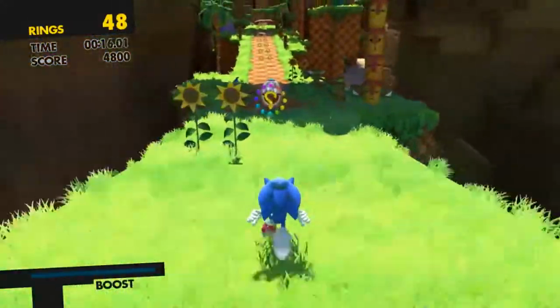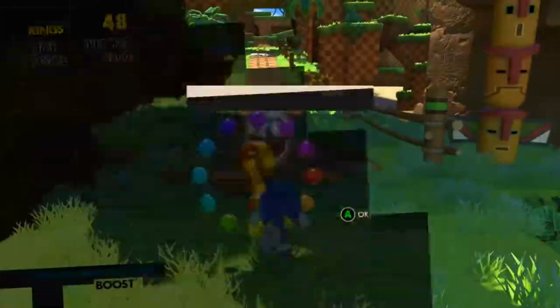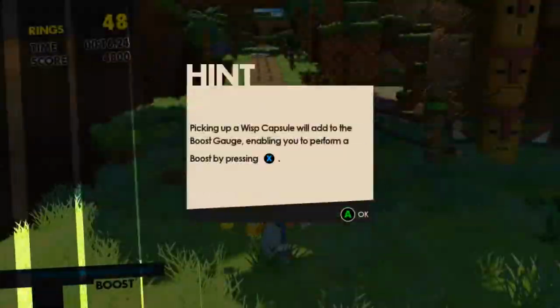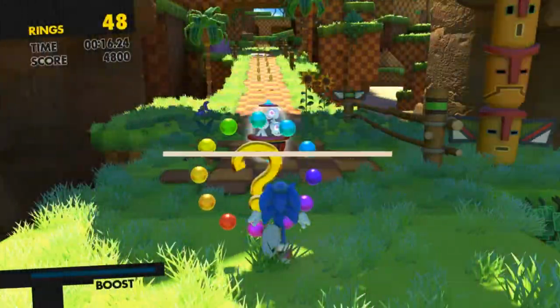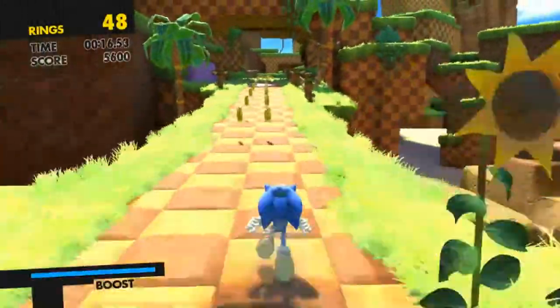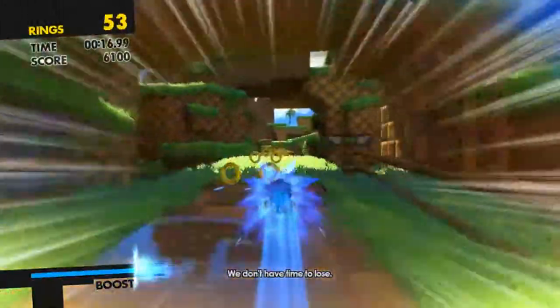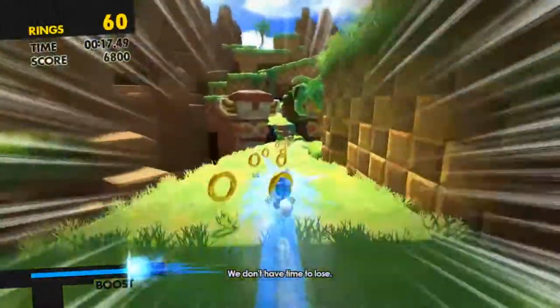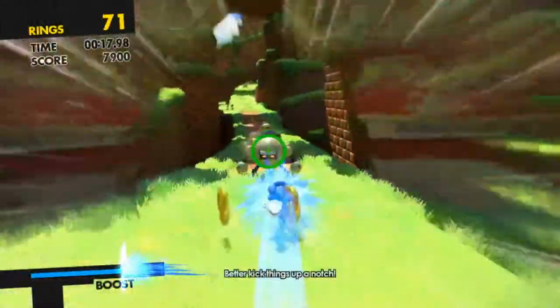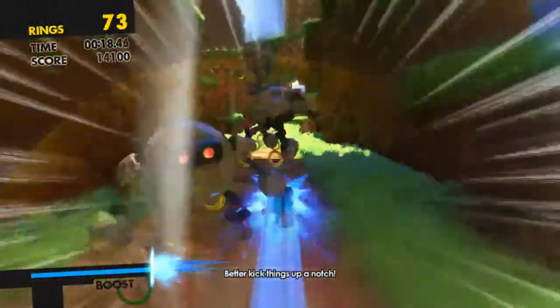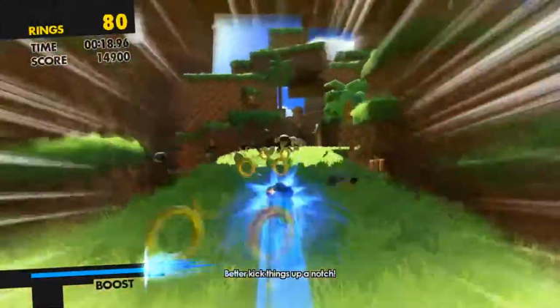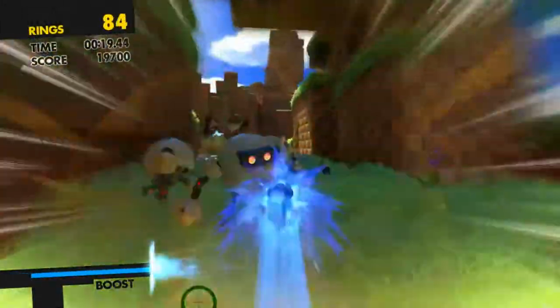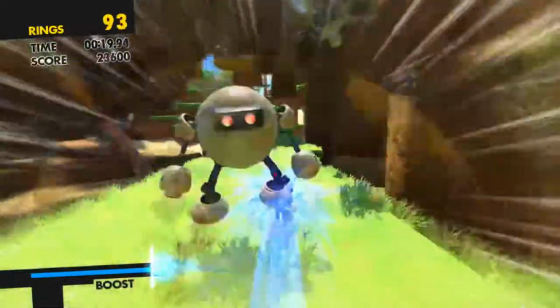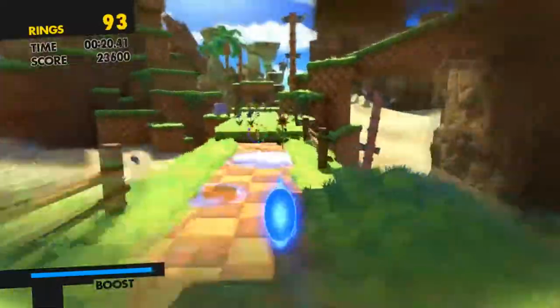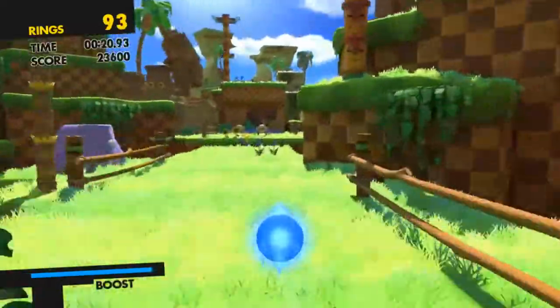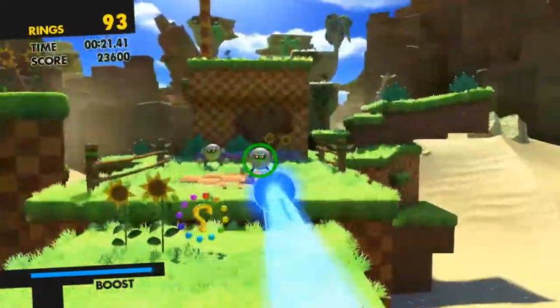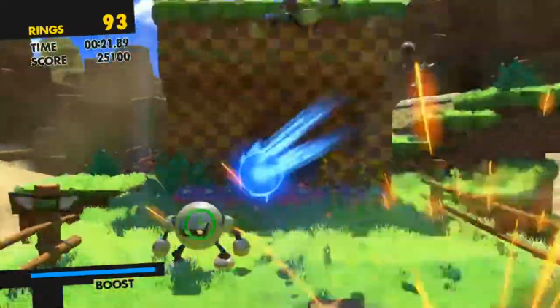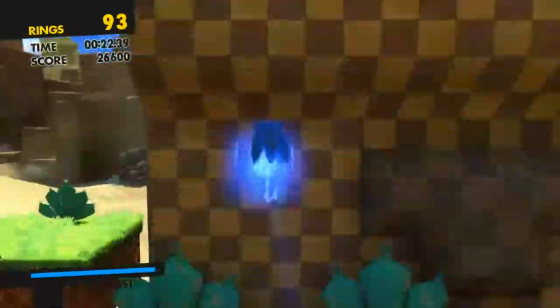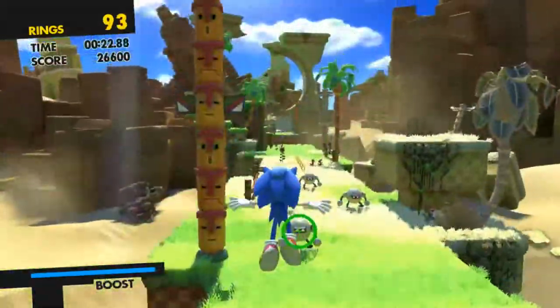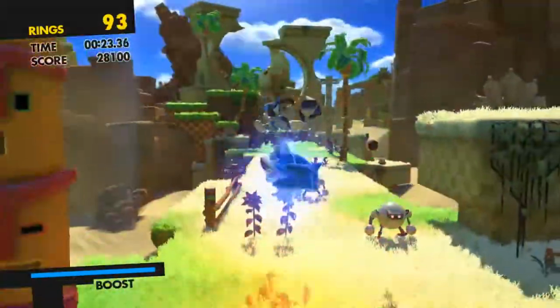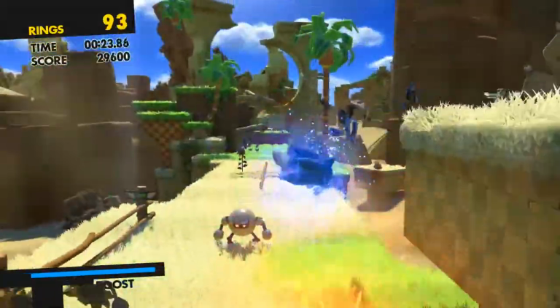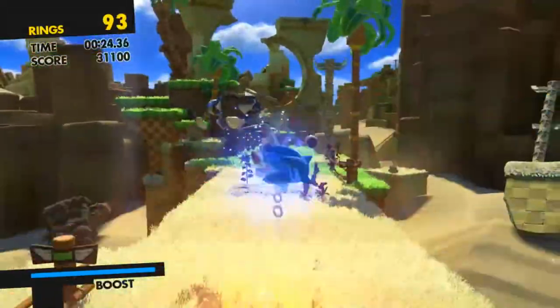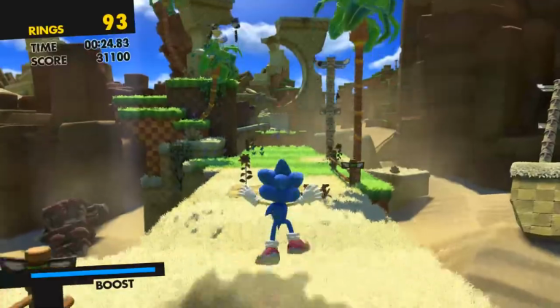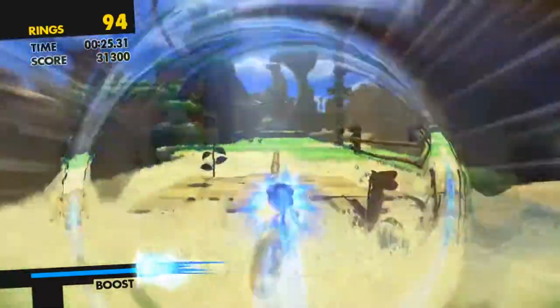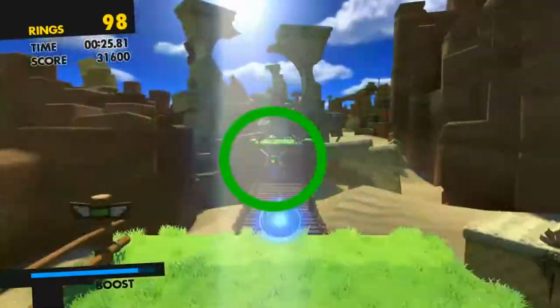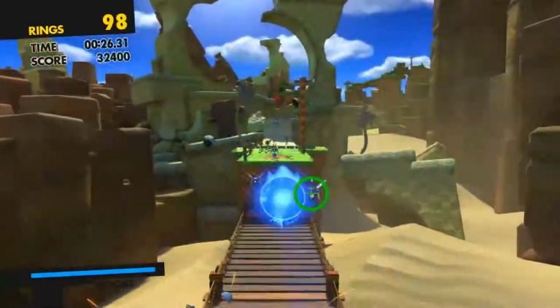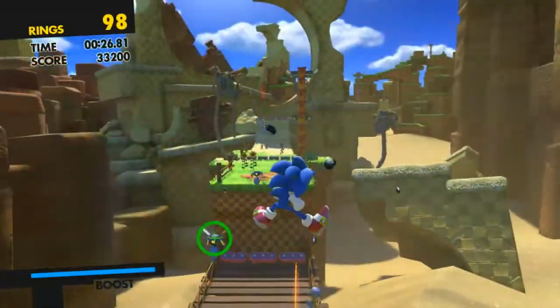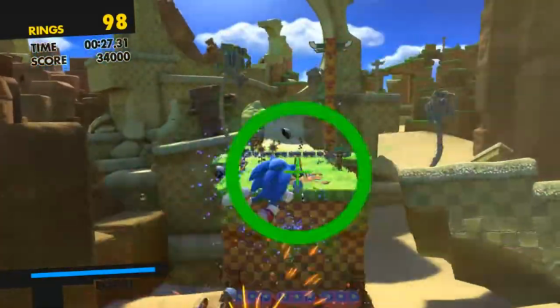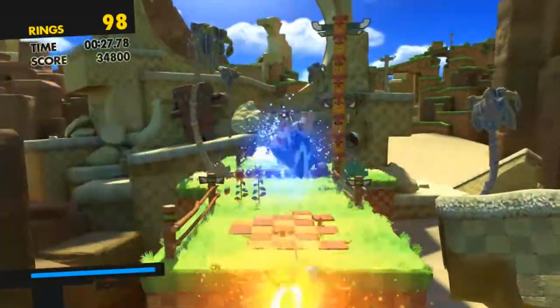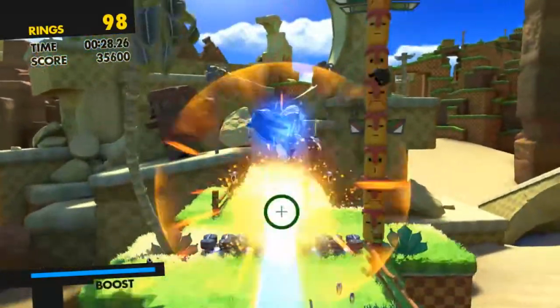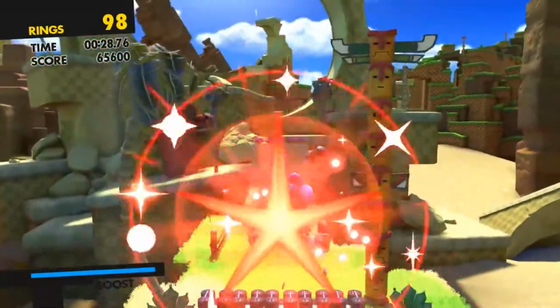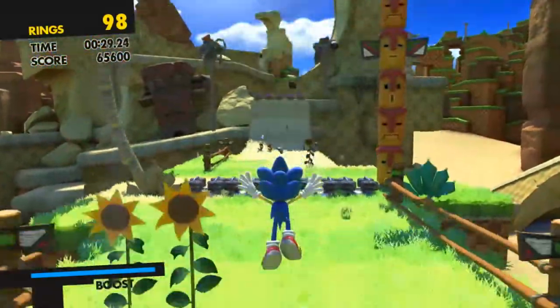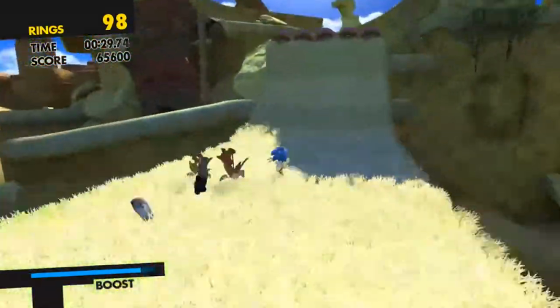So the first thing we do is get the boost wisp, and then just a little bit further down here we're going to start jumping amongst the badniks that are in the air — they're going to lead us to the first red ring. Make sure you jump on these or you'll miss it, and there it is just there.